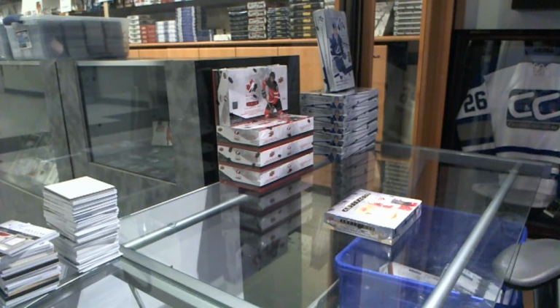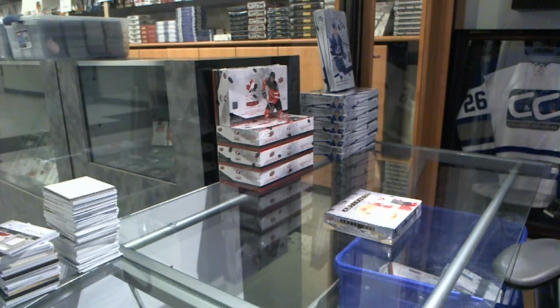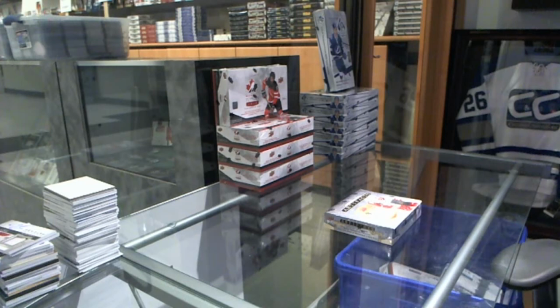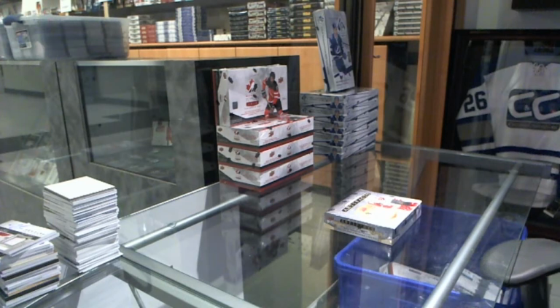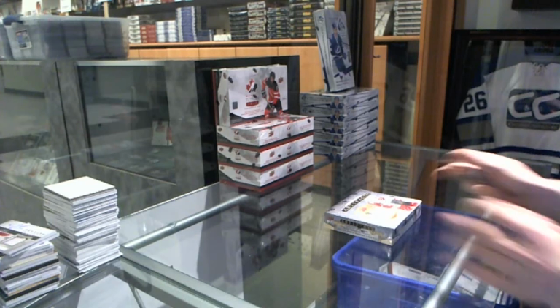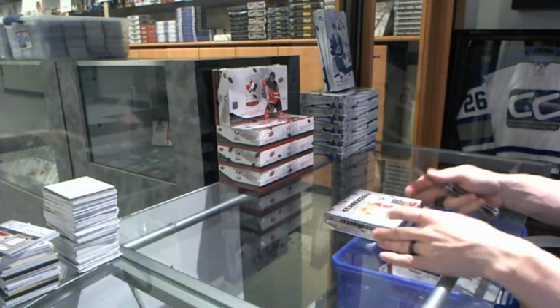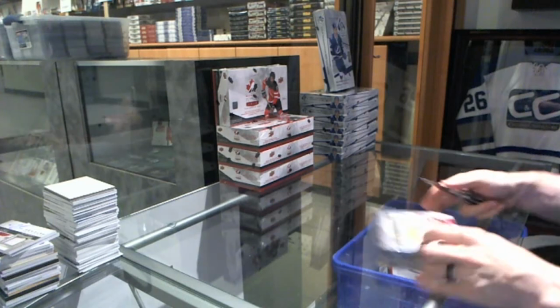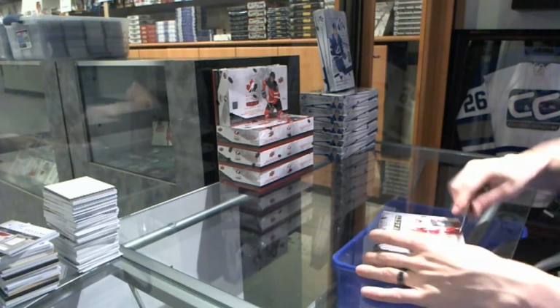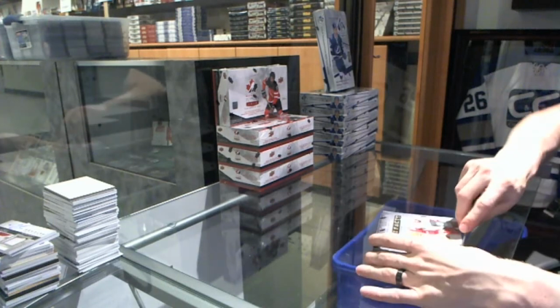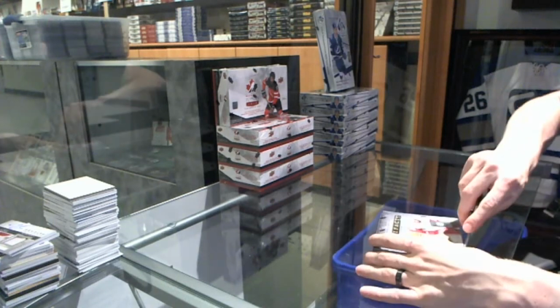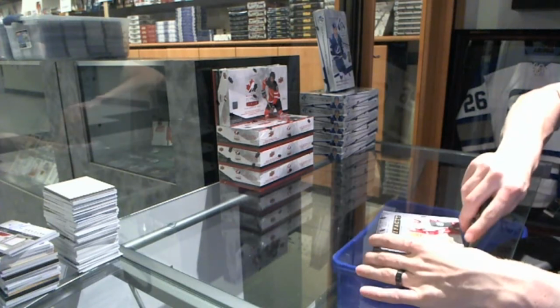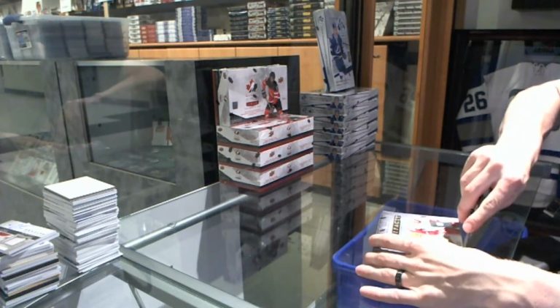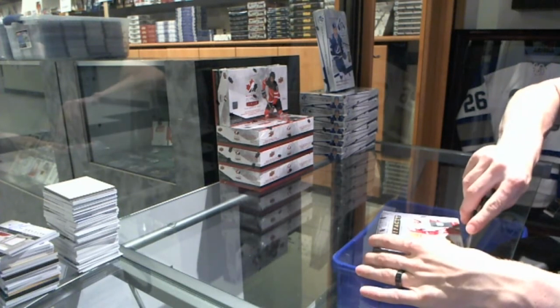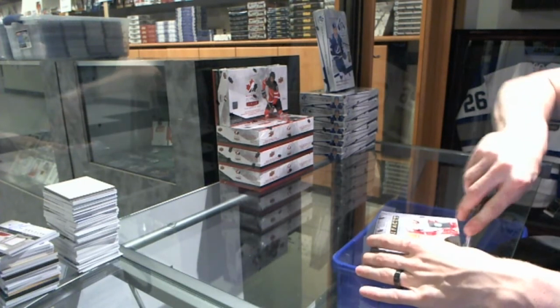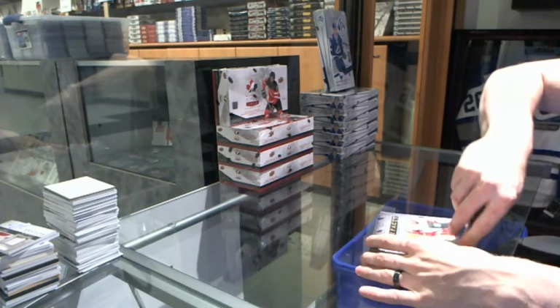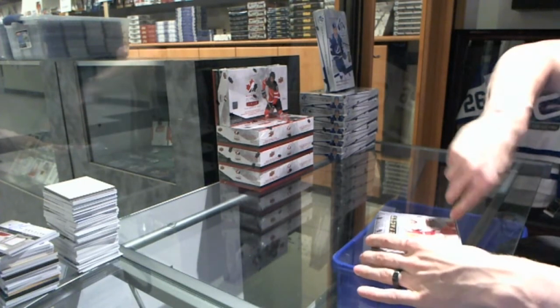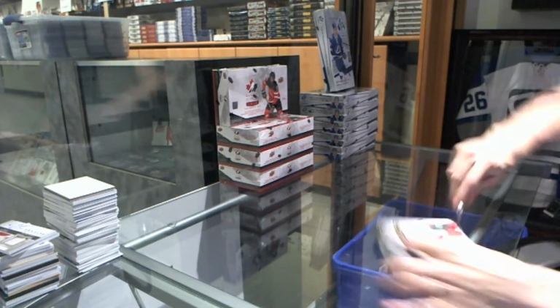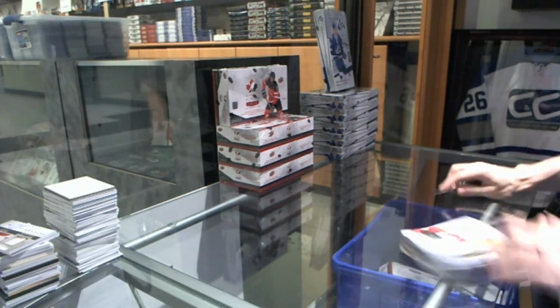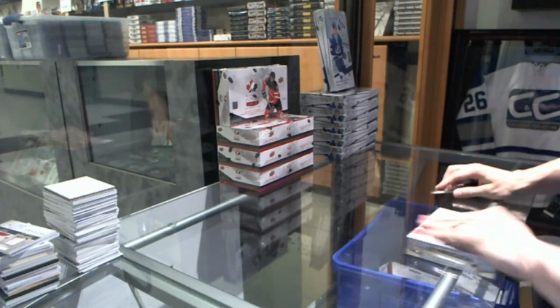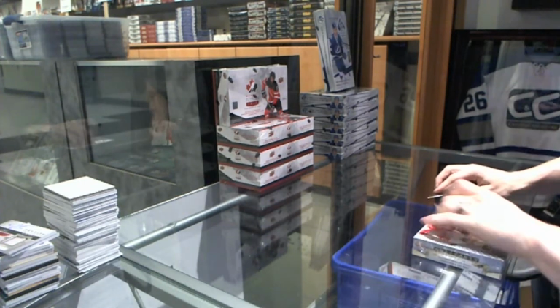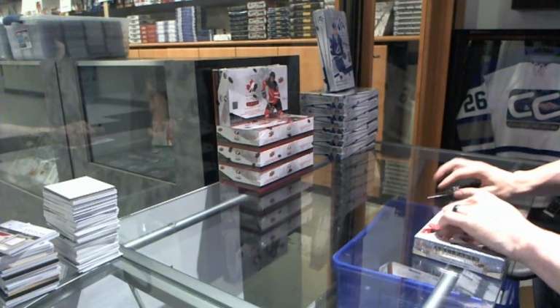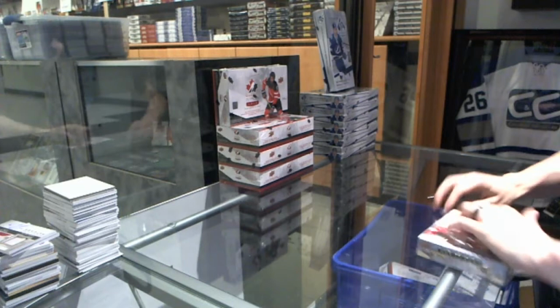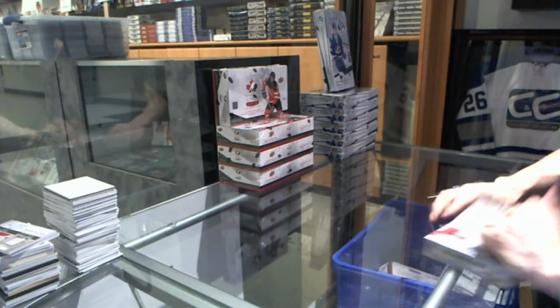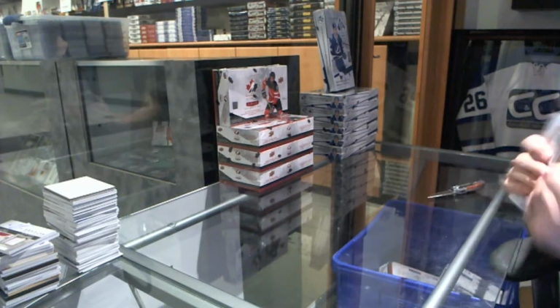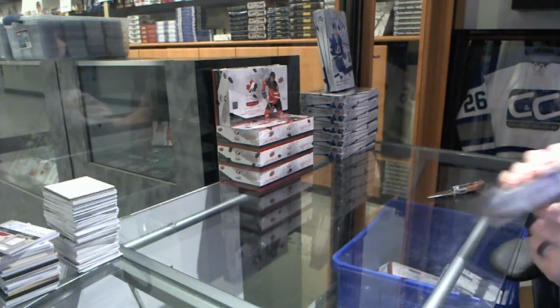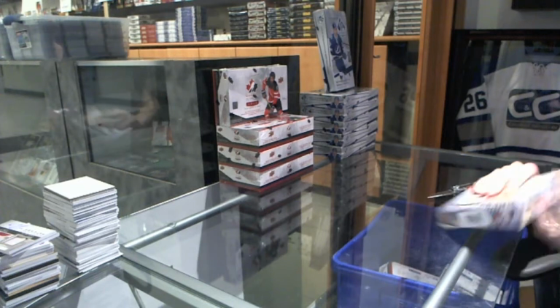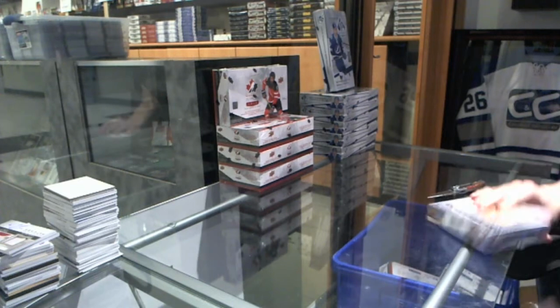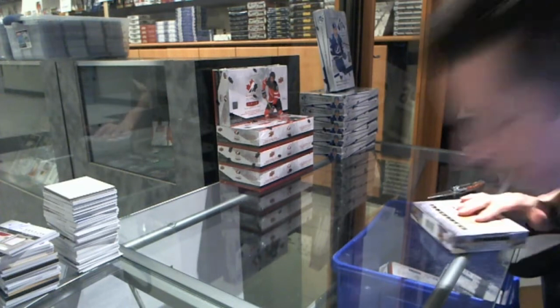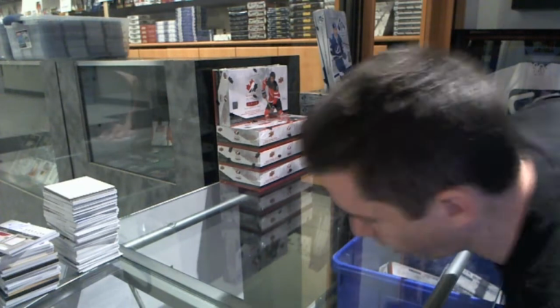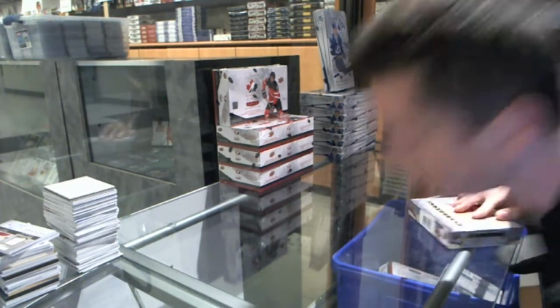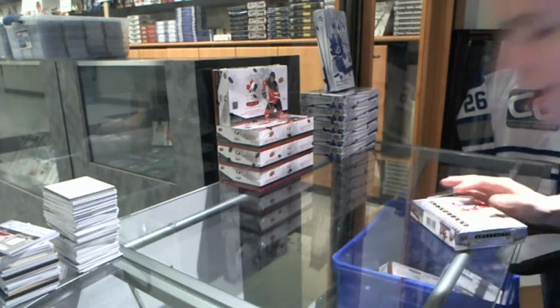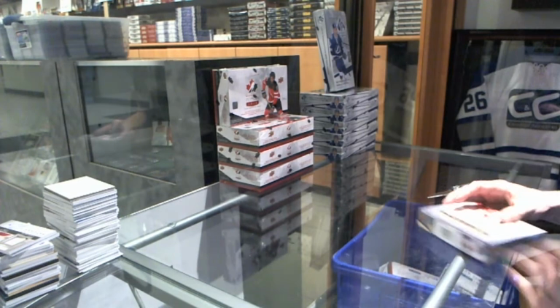Here we go, VPT at 1981, the second box — 15-16 Upper Deck Artifacts.